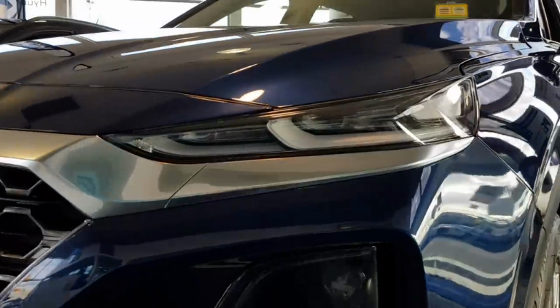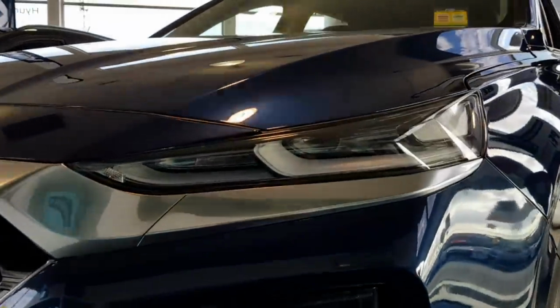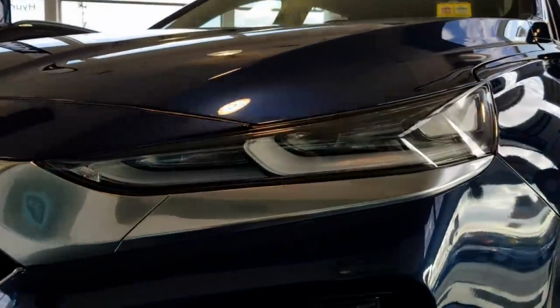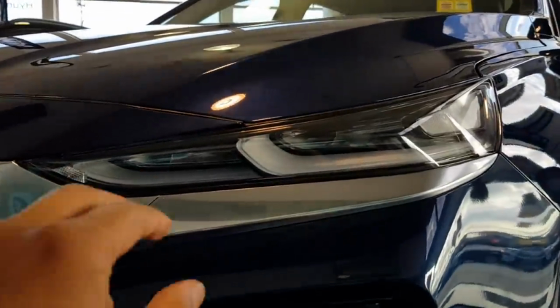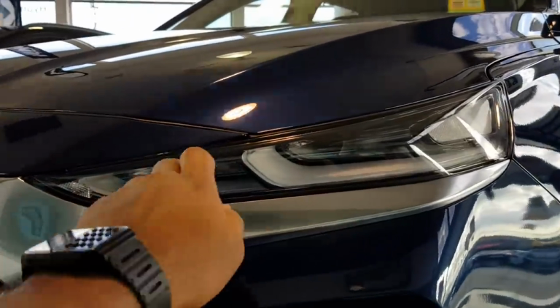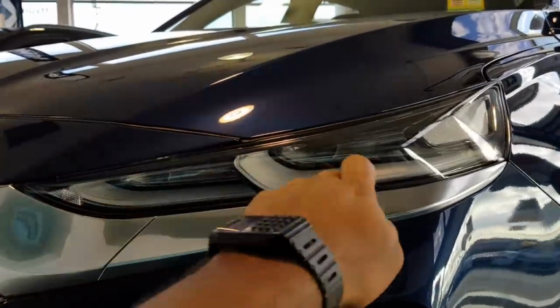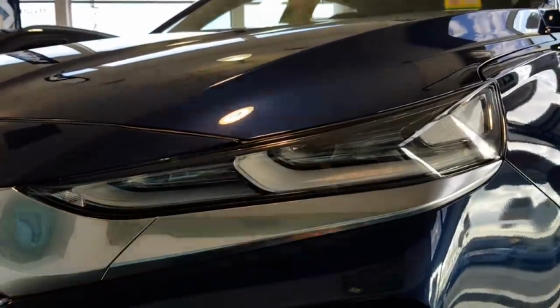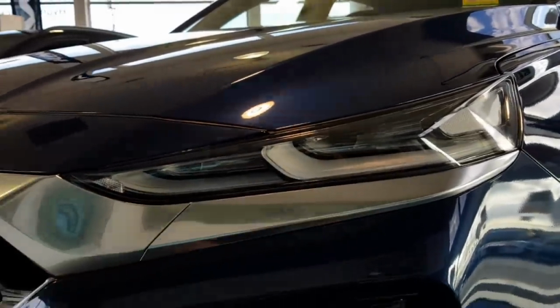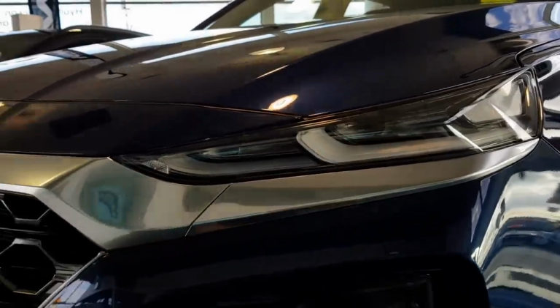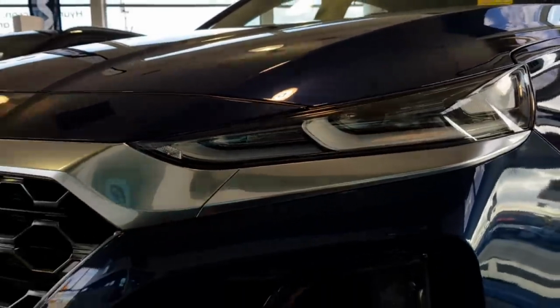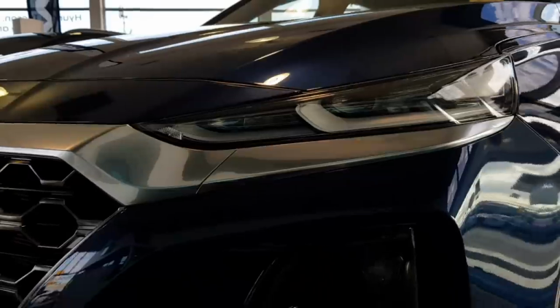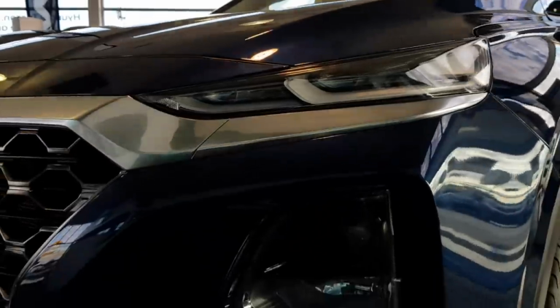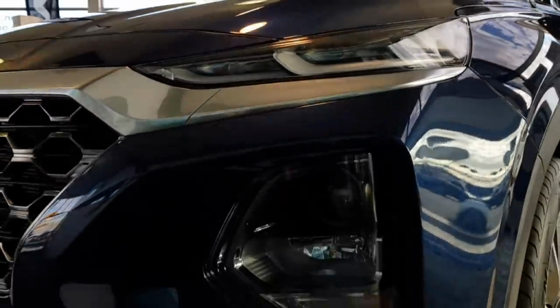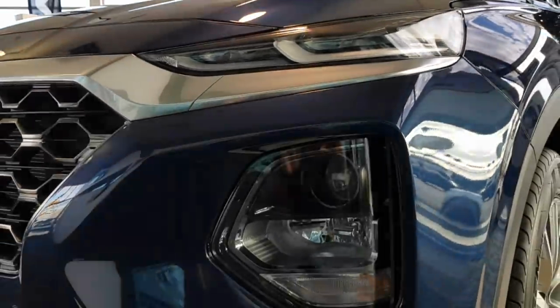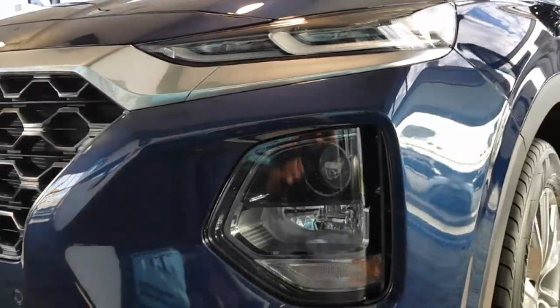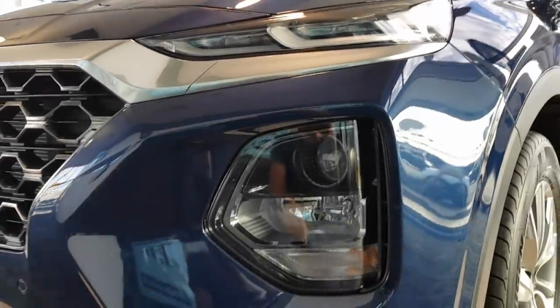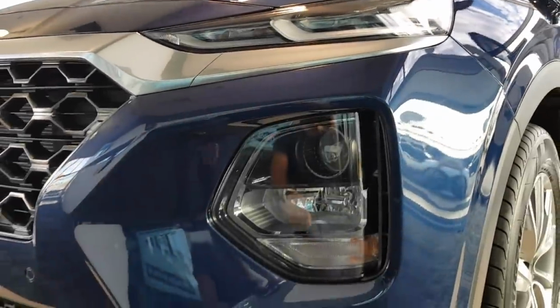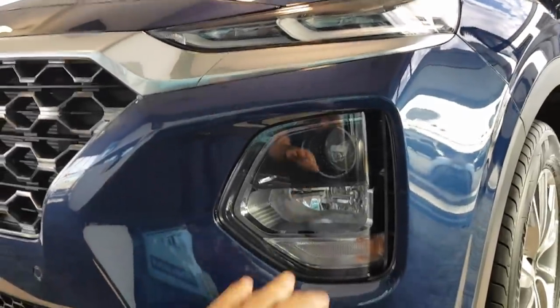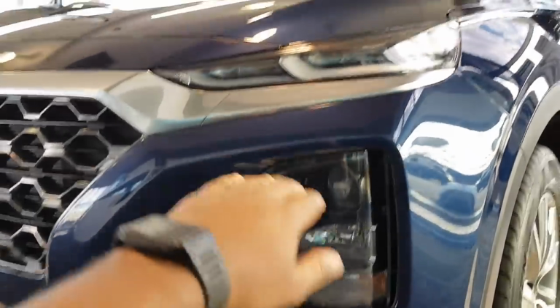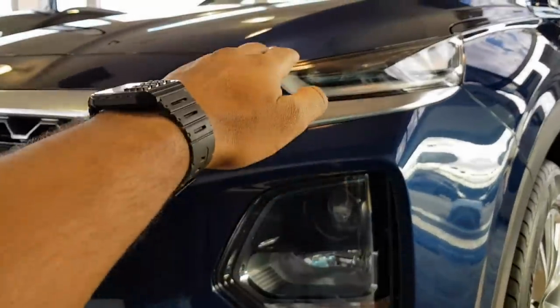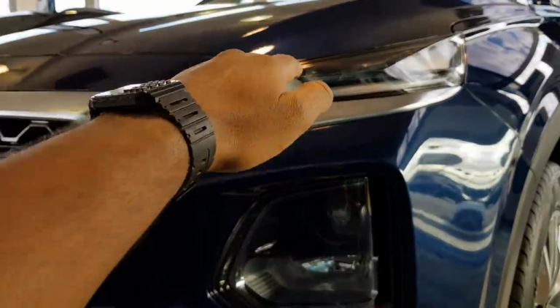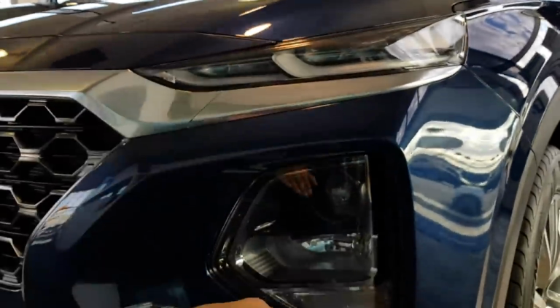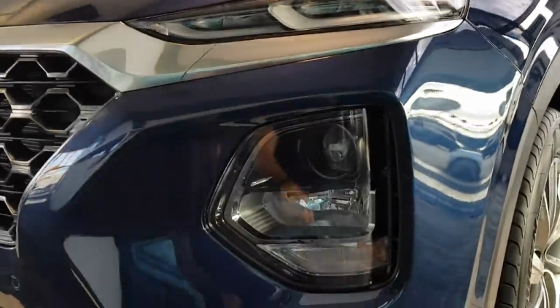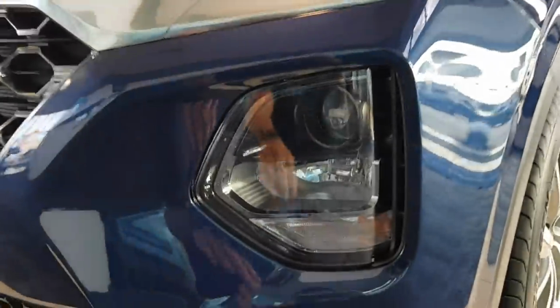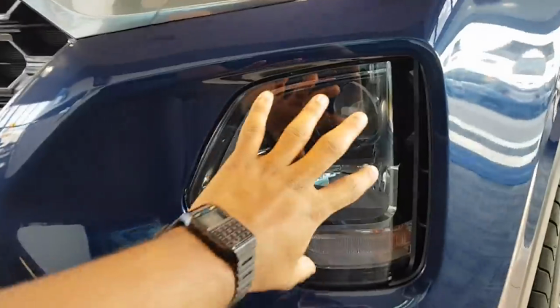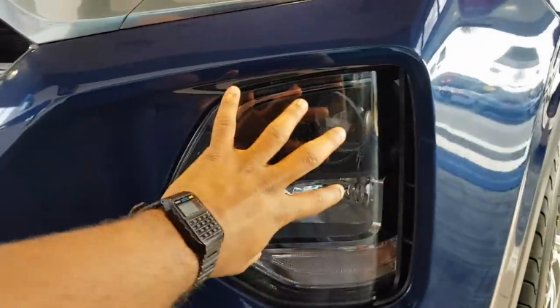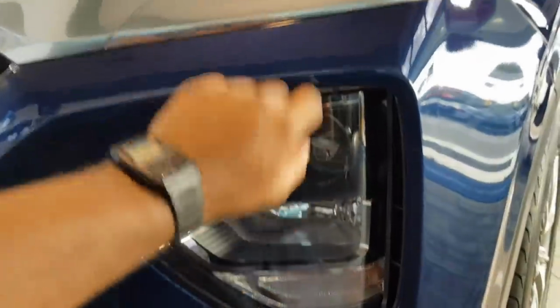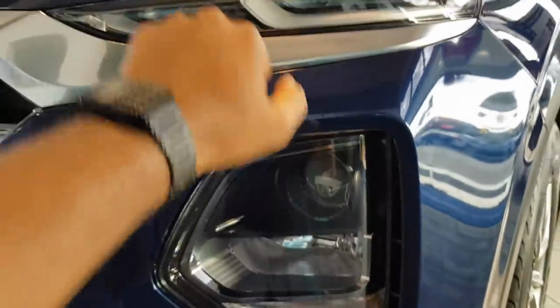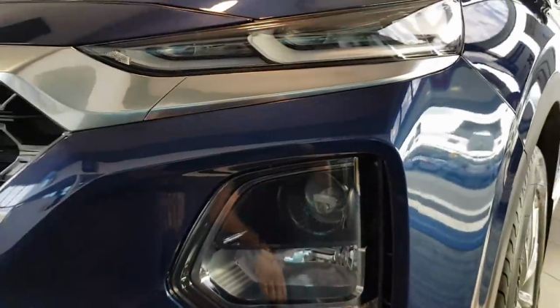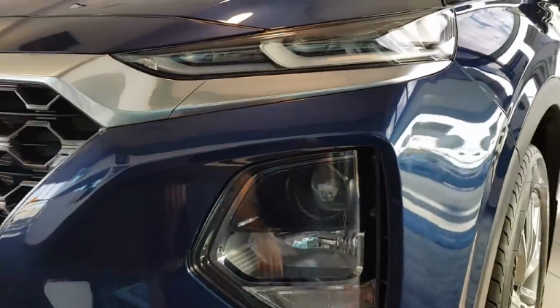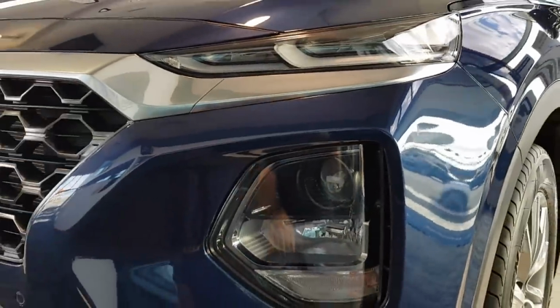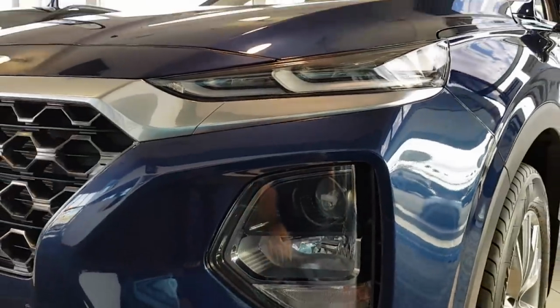Towards the front you've got your LED daytime running lights, which is quite nice. Similar to the Kona, the headlights are separated — you have your headlights here and your LED daytime running lights at the top there.